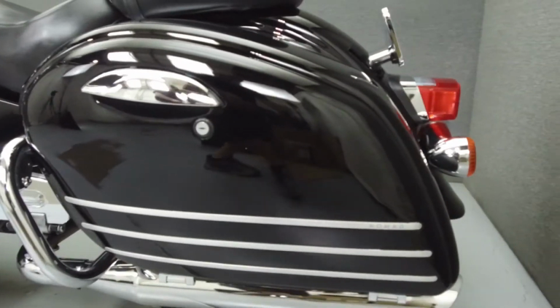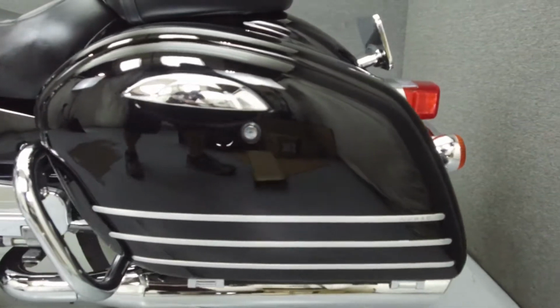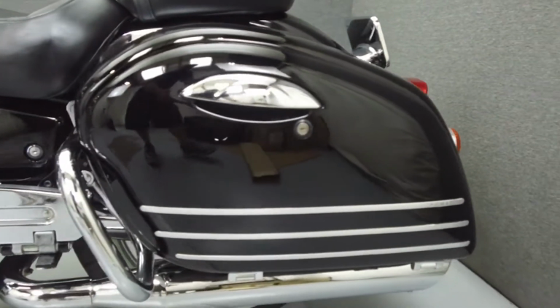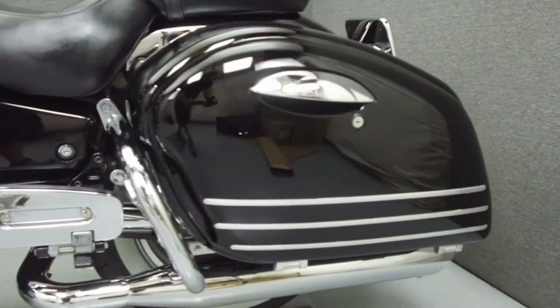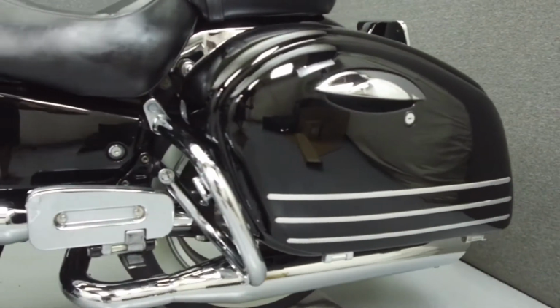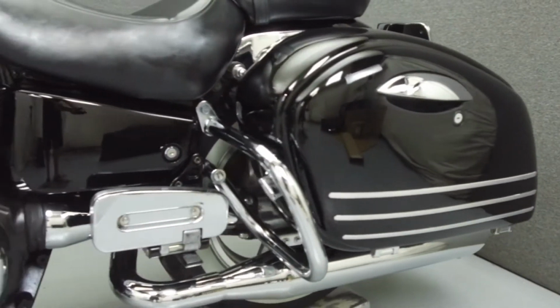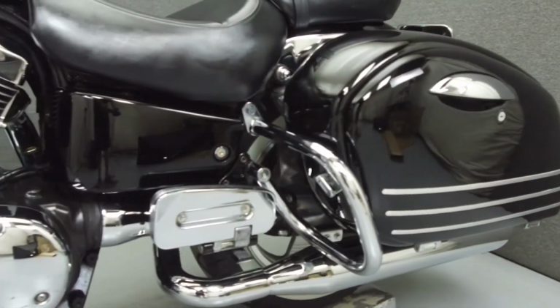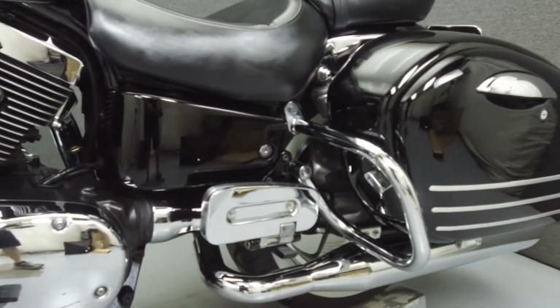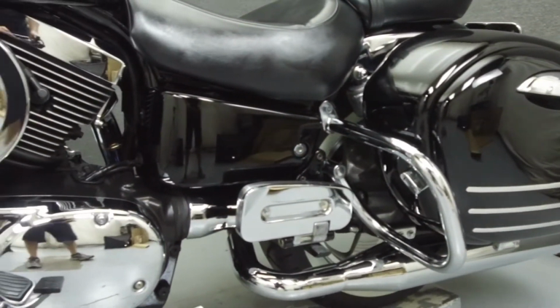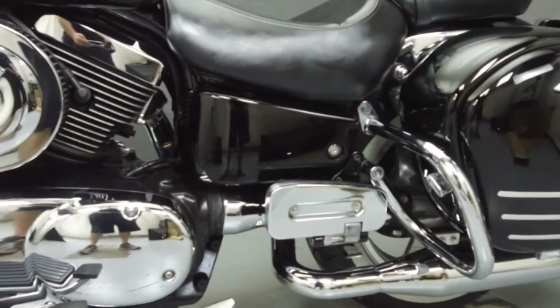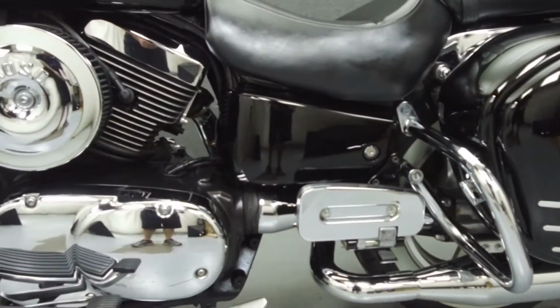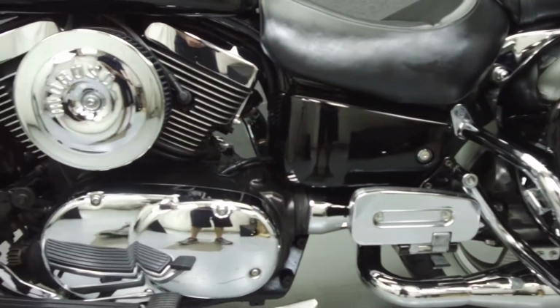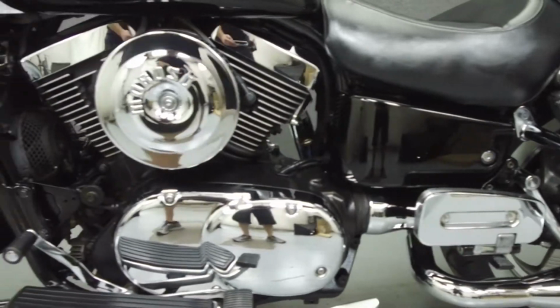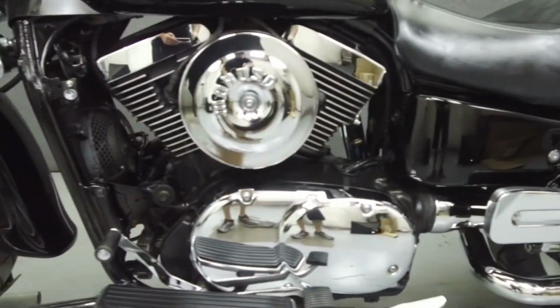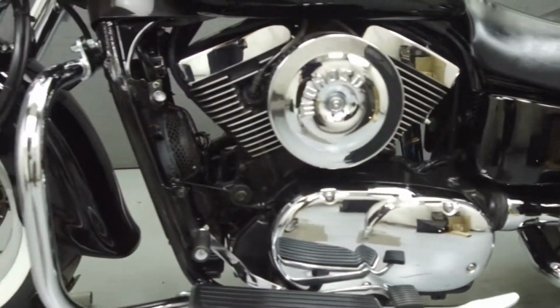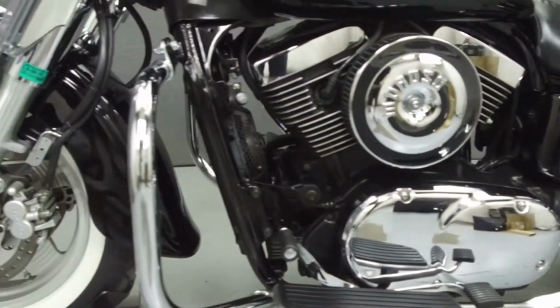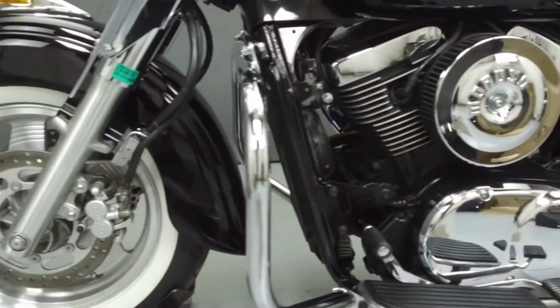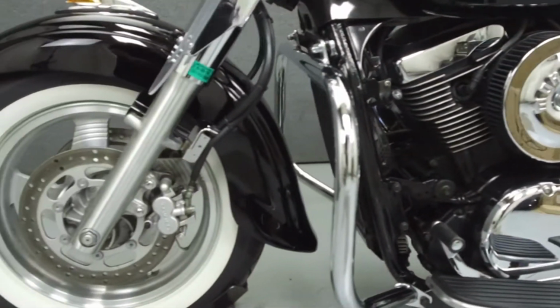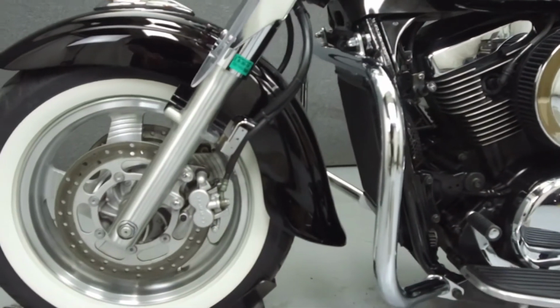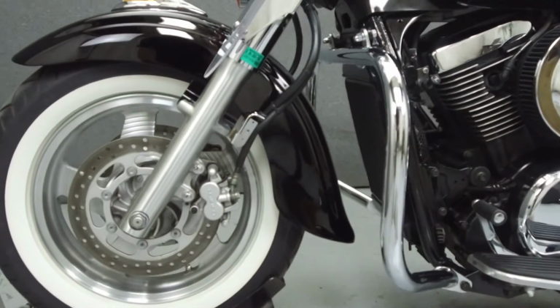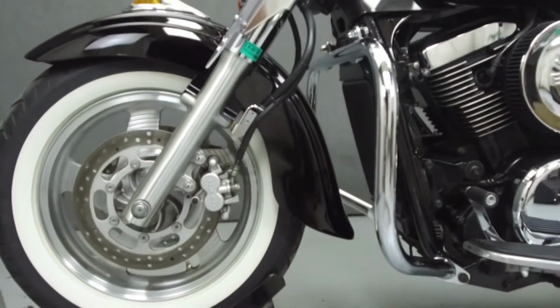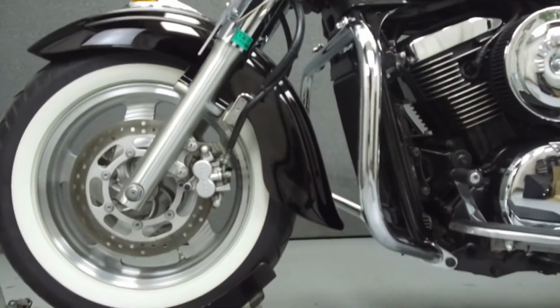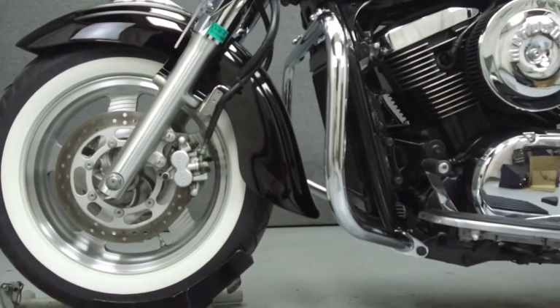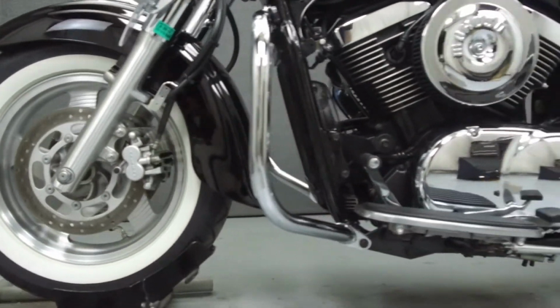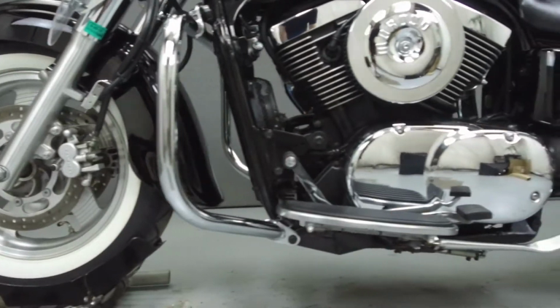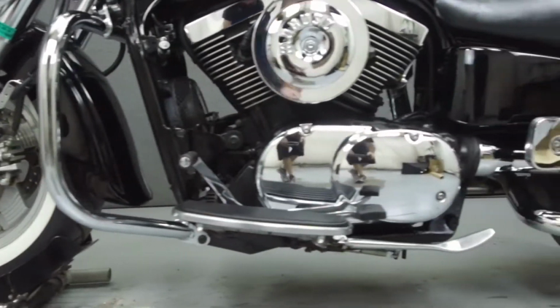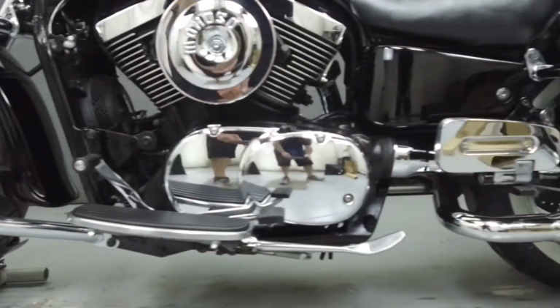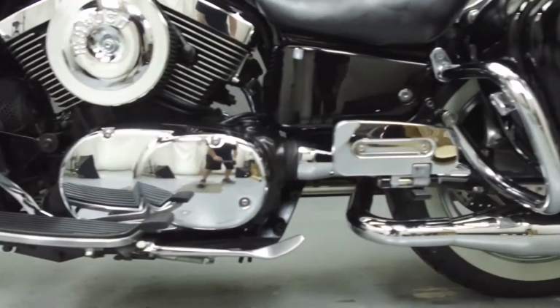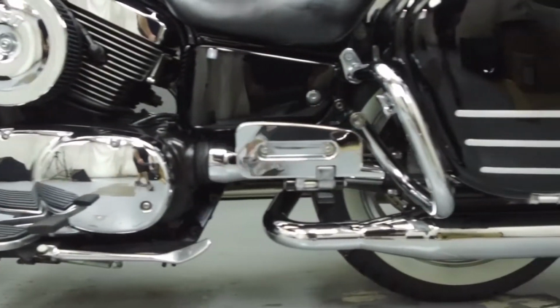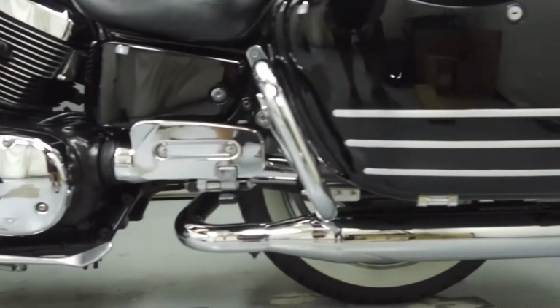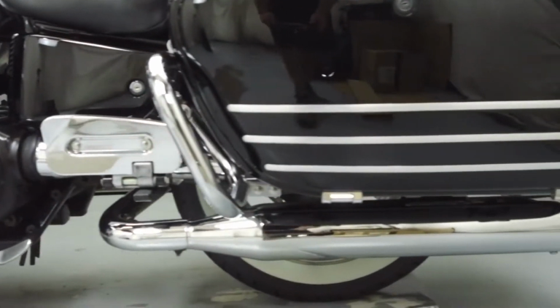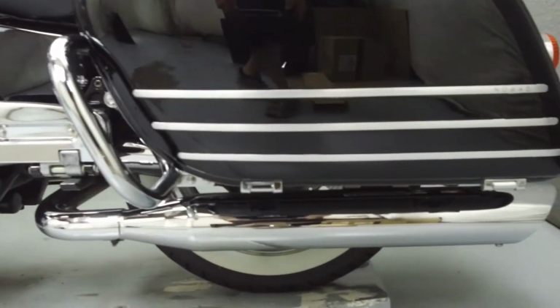This vehicle has been fully serviced, detailed, and comes with a 30-day nationwide warranty. We have also purchased a CycleCheck's Vehicle History Report. You can view this report by clicking on the link on the right side of the video.